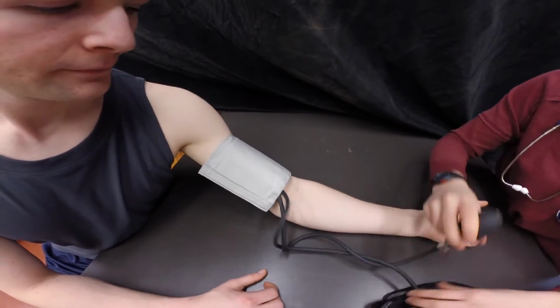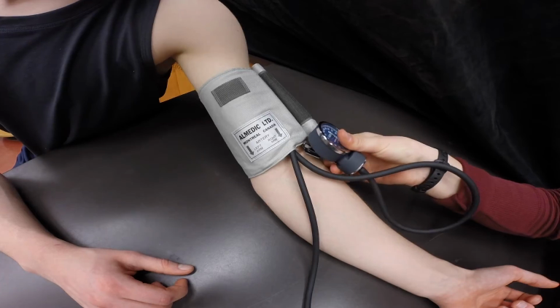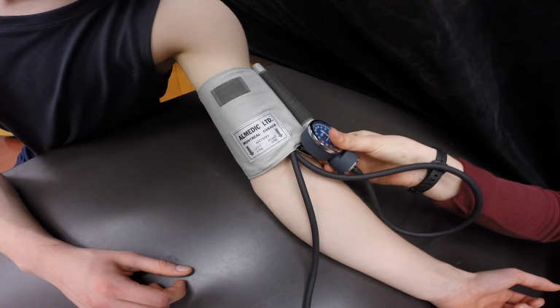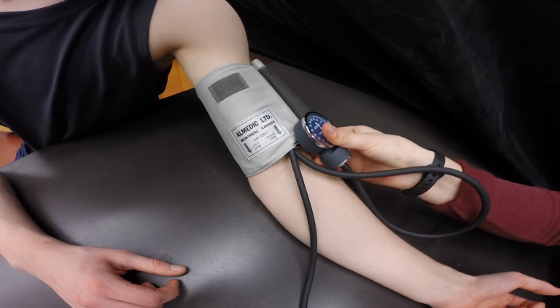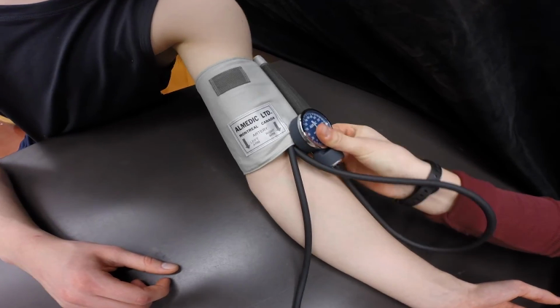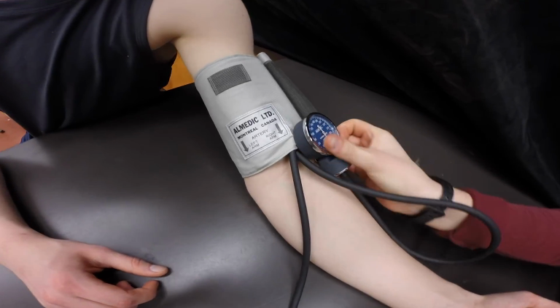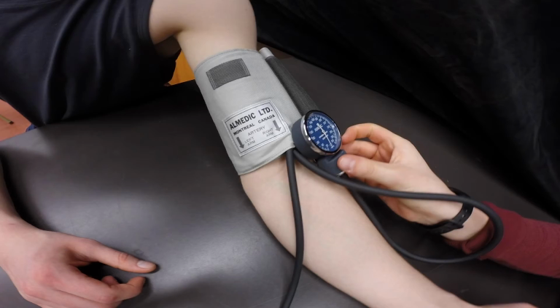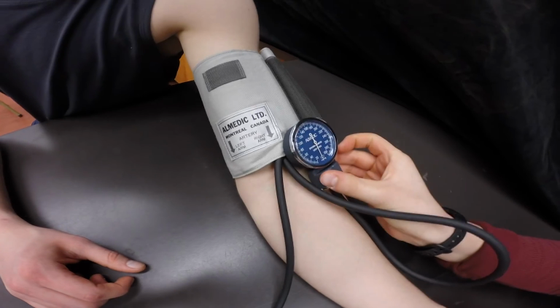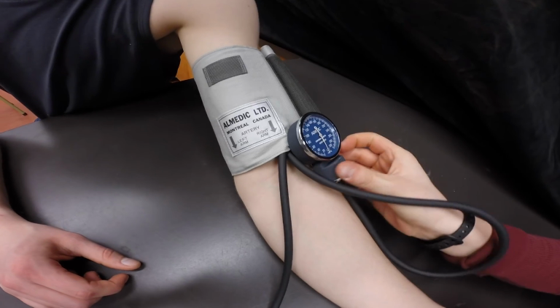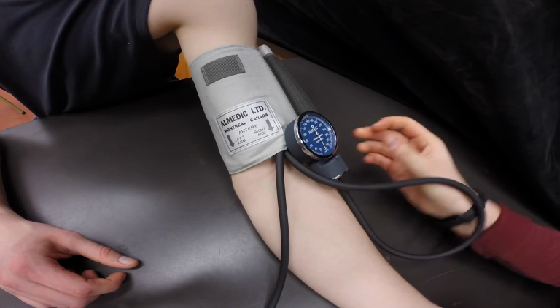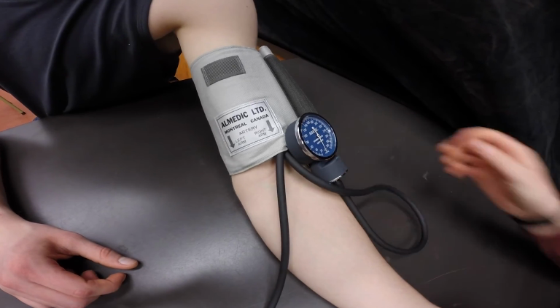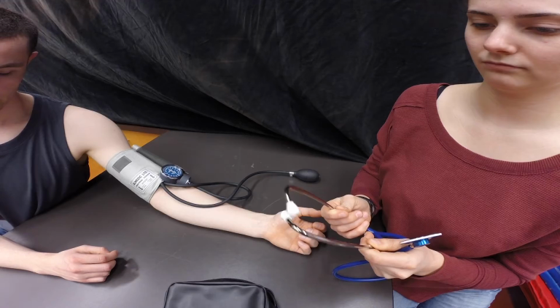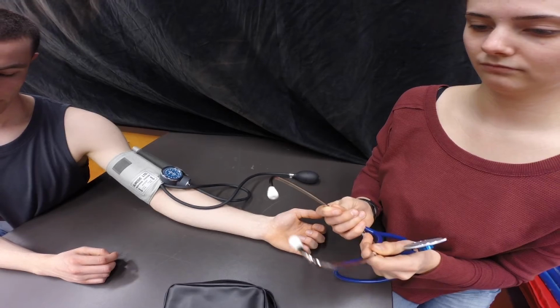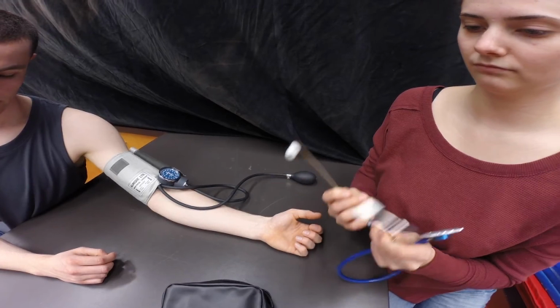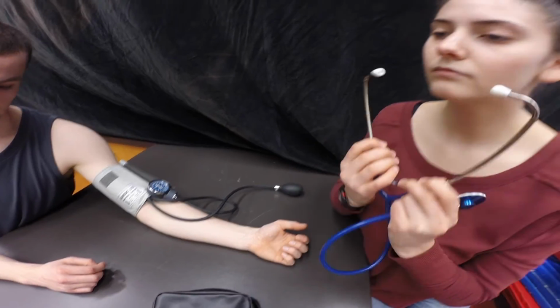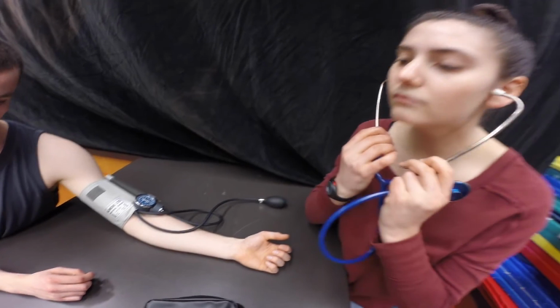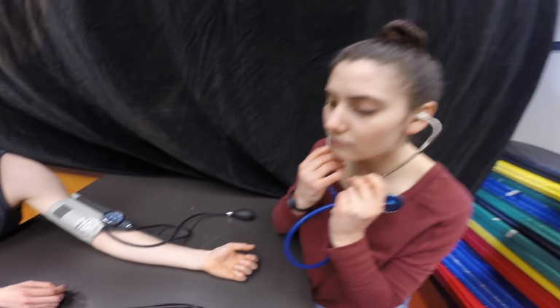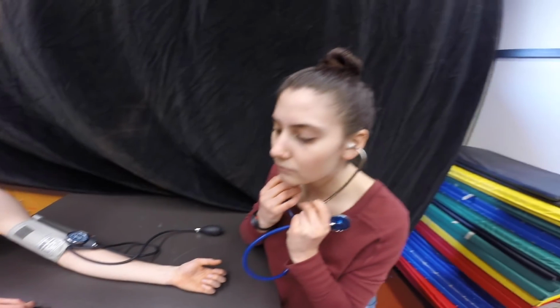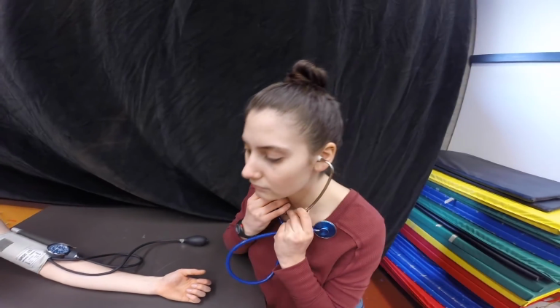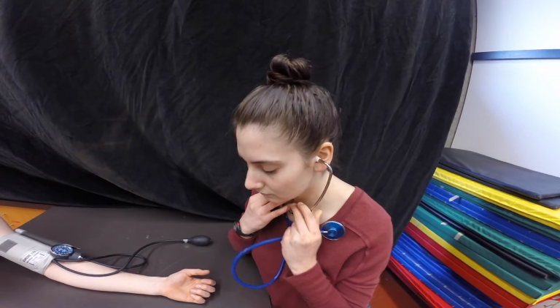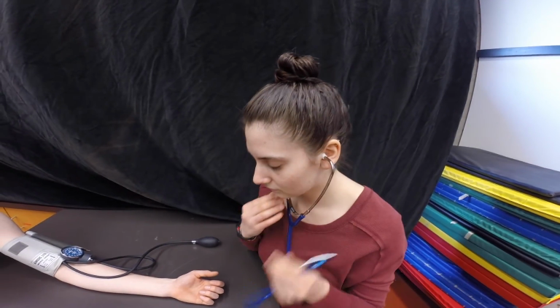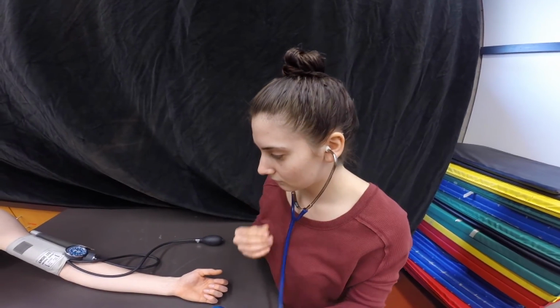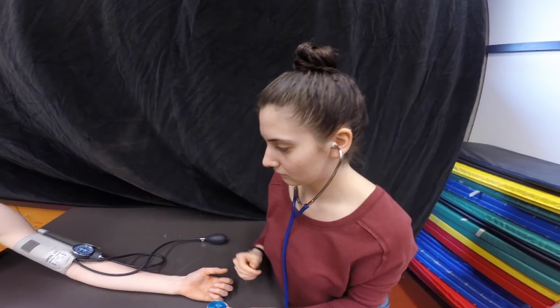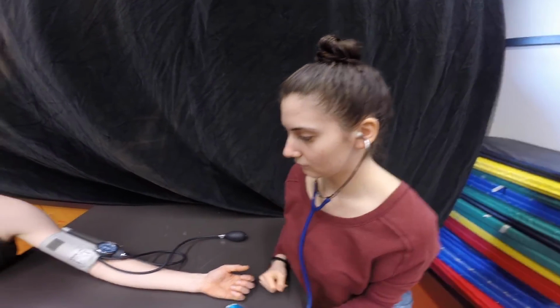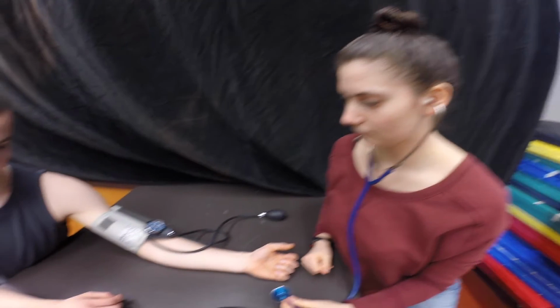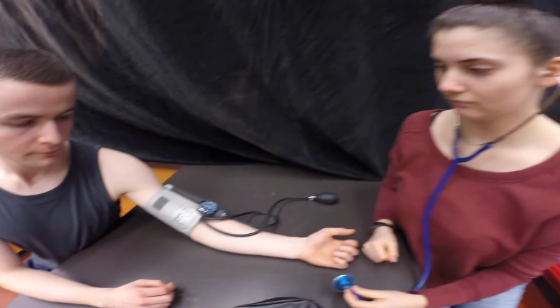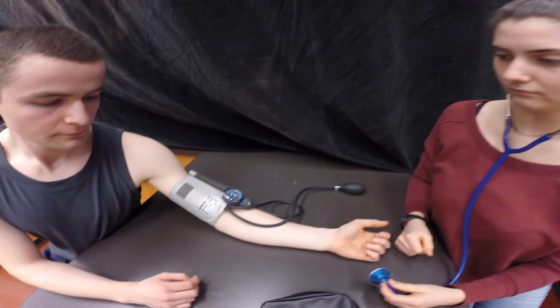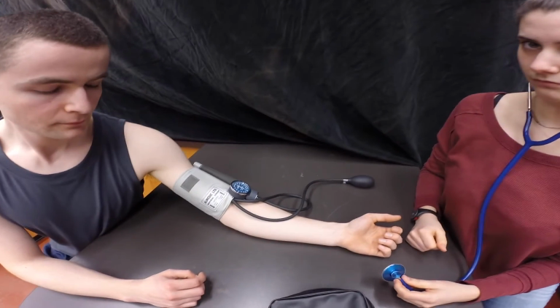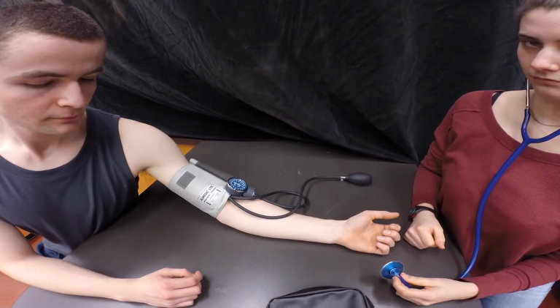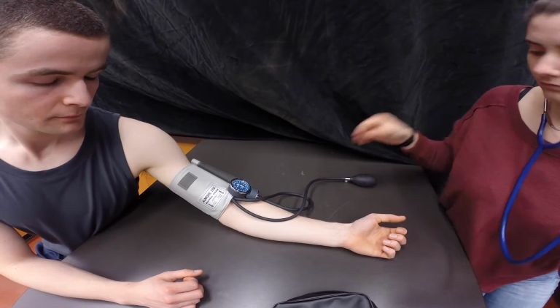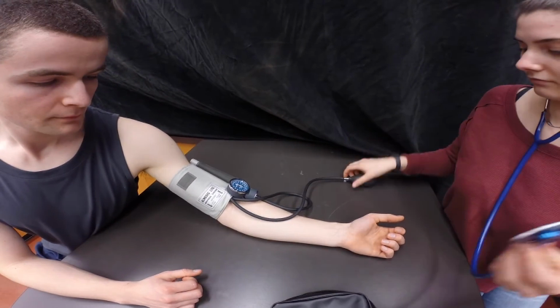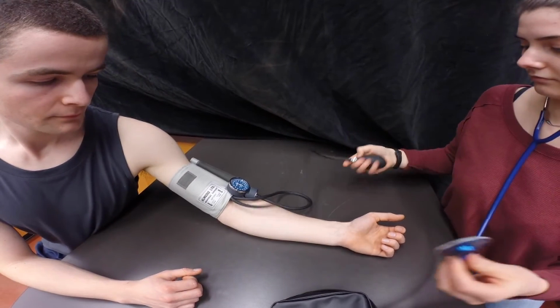You can either attach the gauge to the cuff or place it beside you. Now place the stethoscope in your ears with the ear pieces facing forward and position the head over the brachial artery.